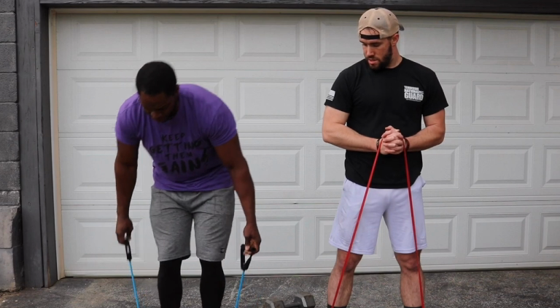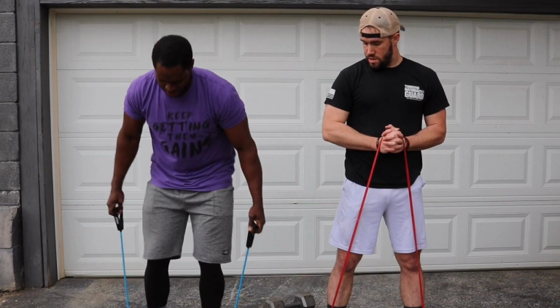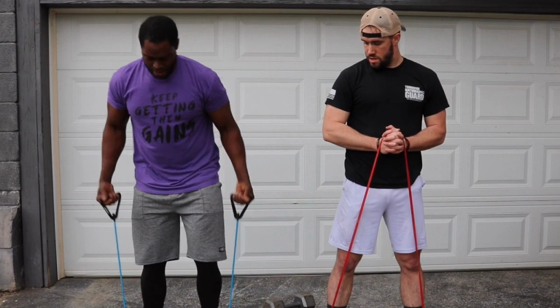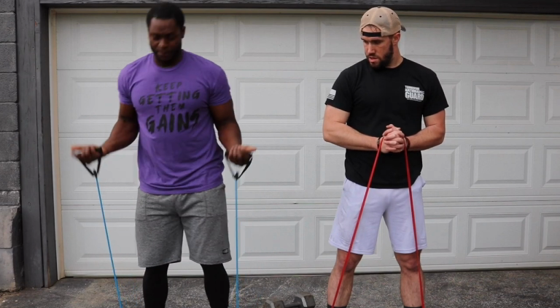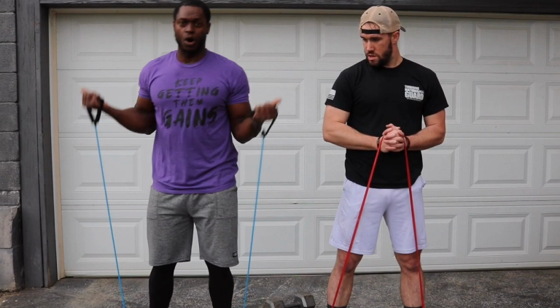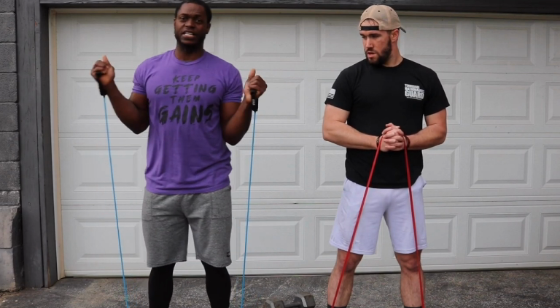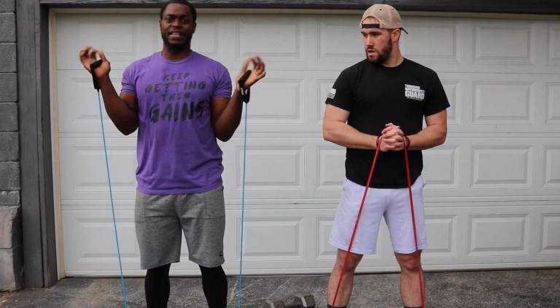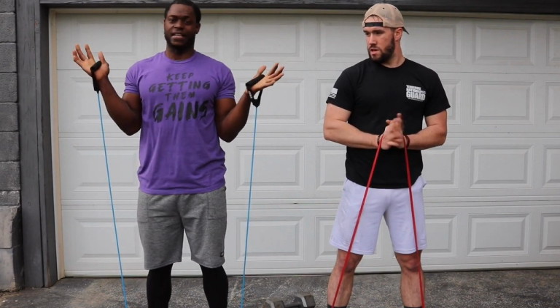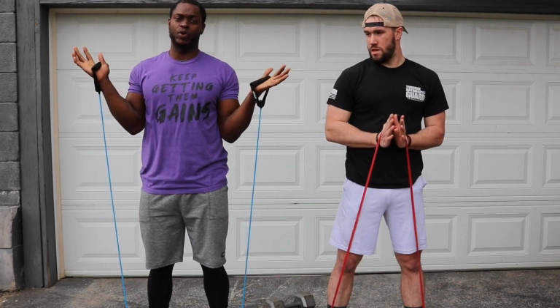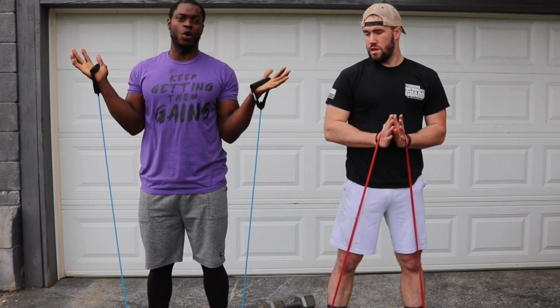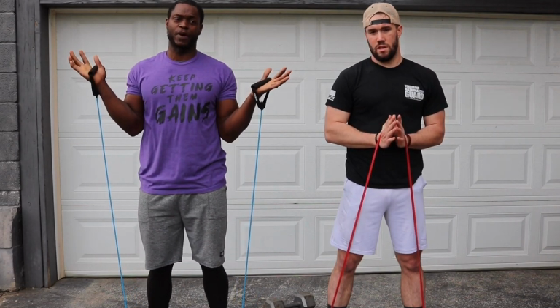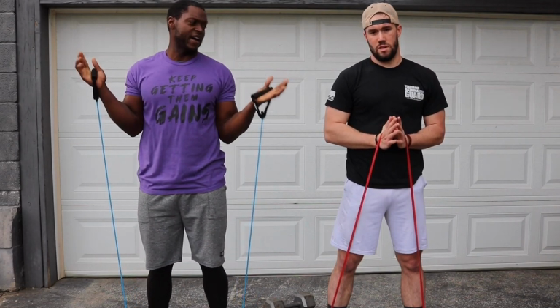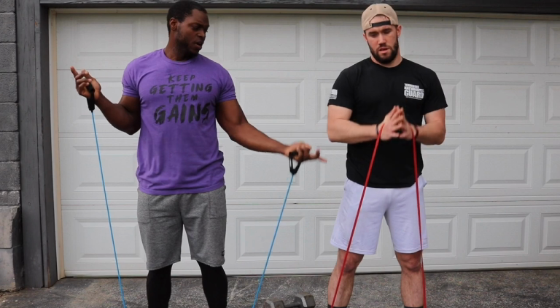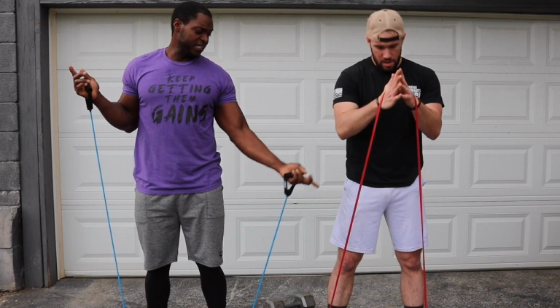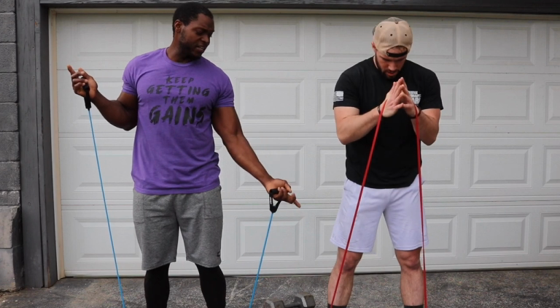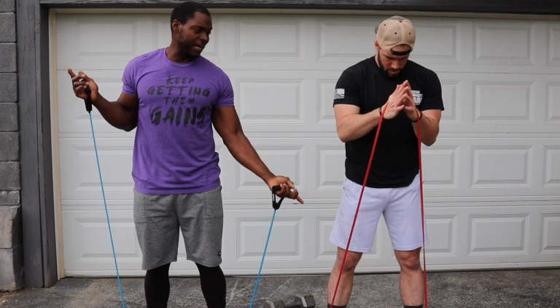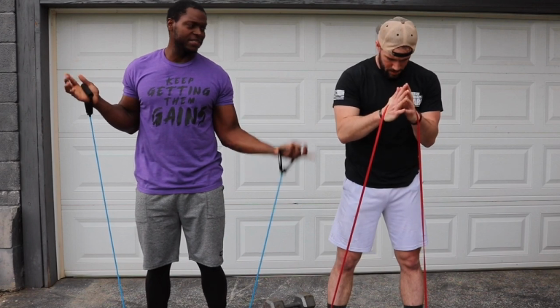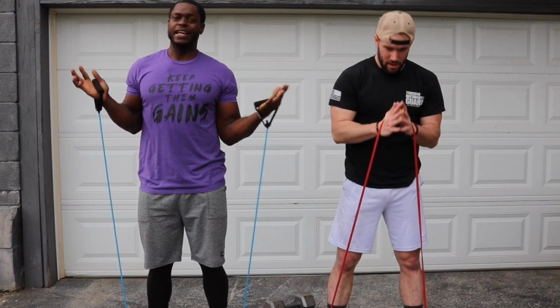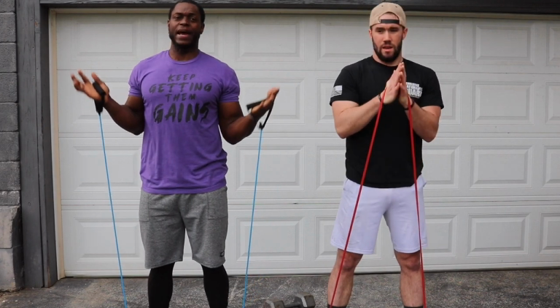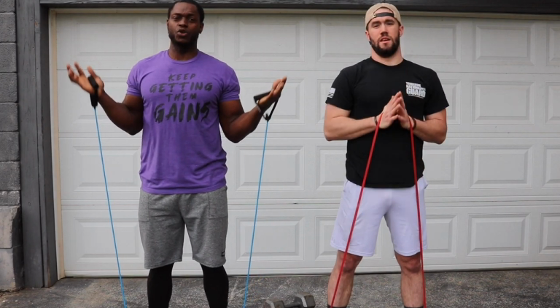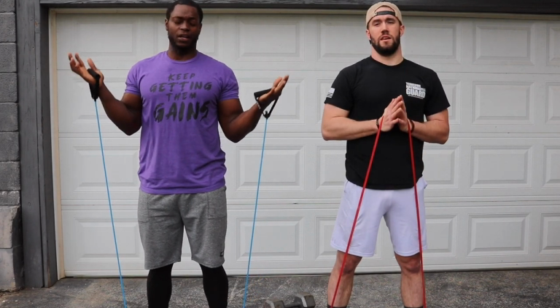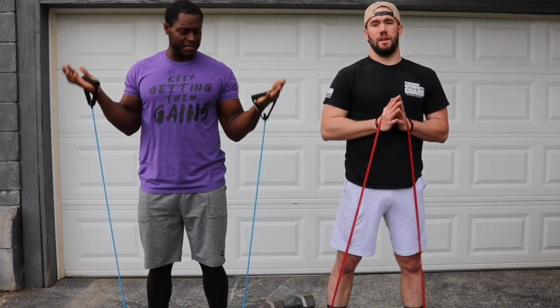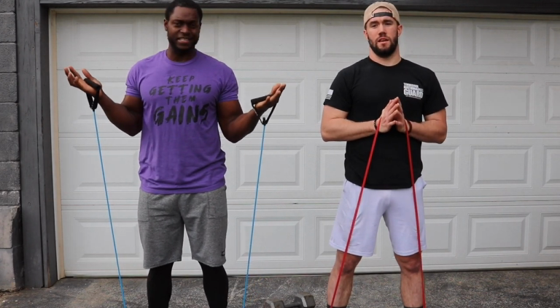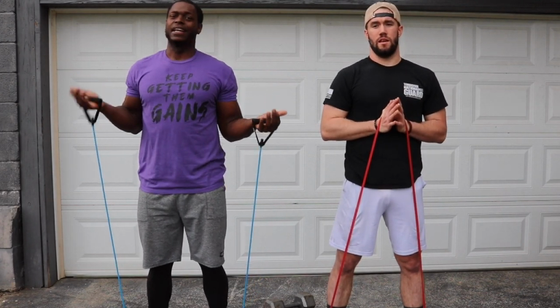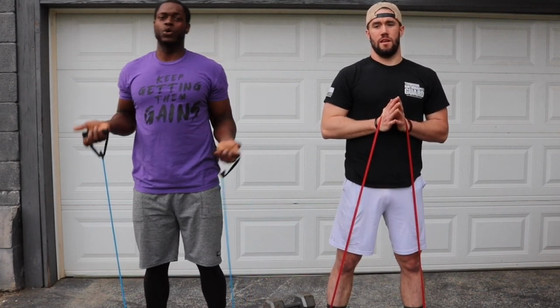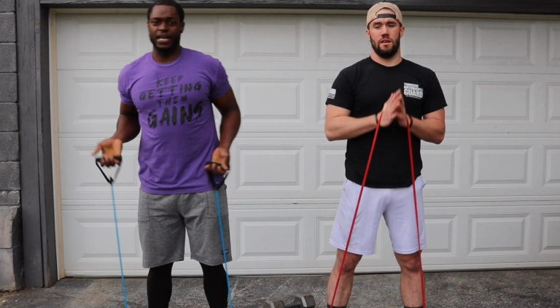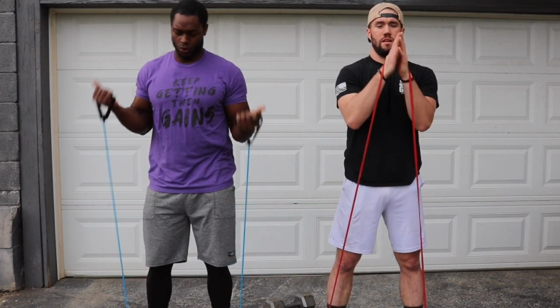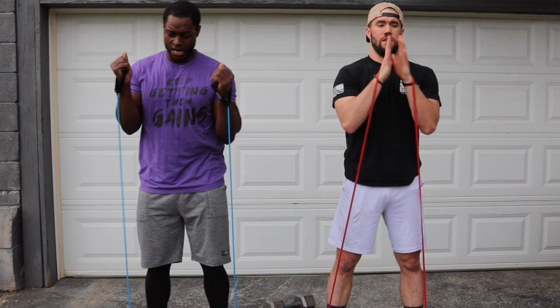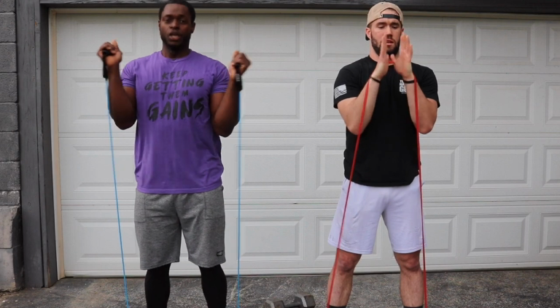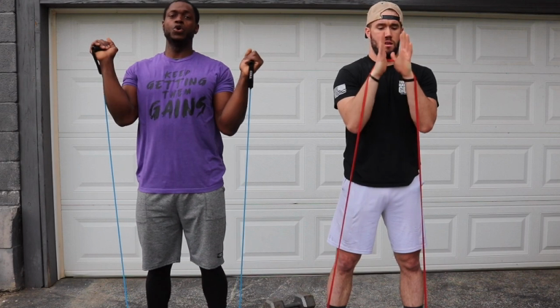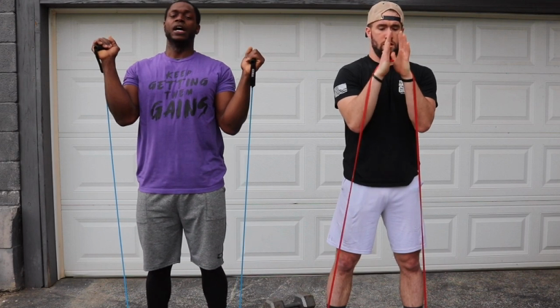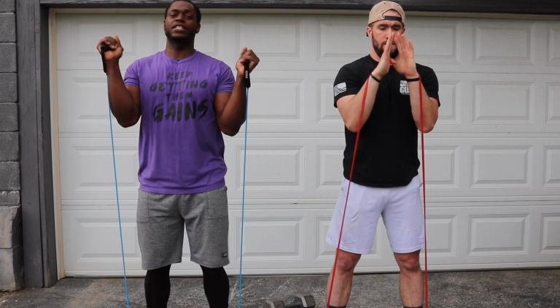We're using a resistance band. If you don't have one, you can use your body weight or dumbbells. Either way, your legs are going to know you are here to work. Set it up — I'm just going to hold it just like this. However you want to hold it is perfectly fine. As long as you've got a little bit of tension, that's all you need. Three, two, let's go.